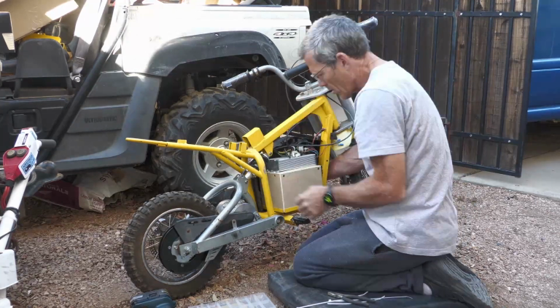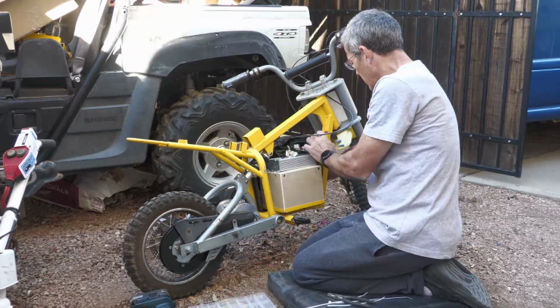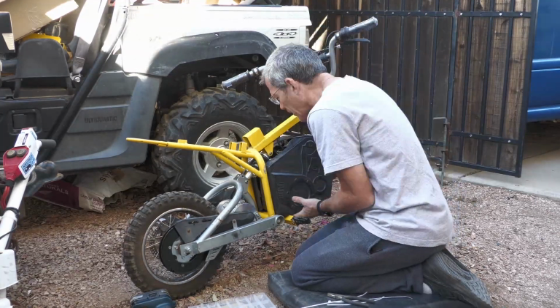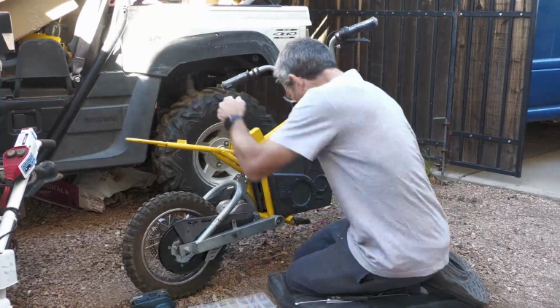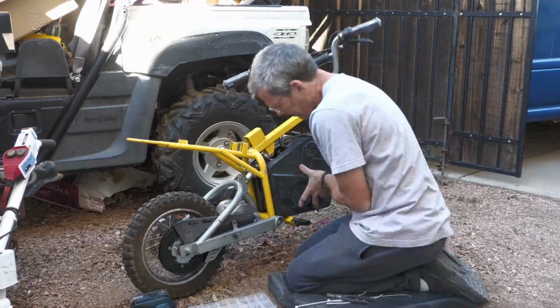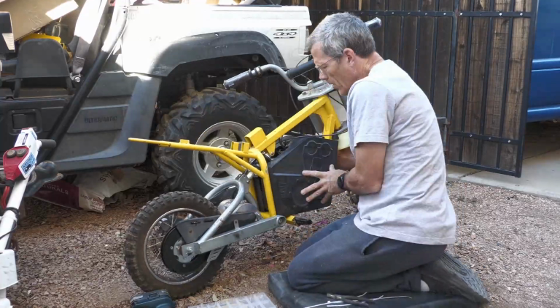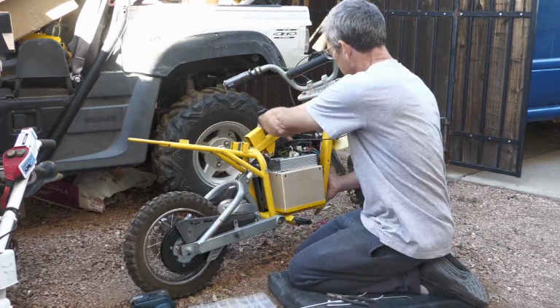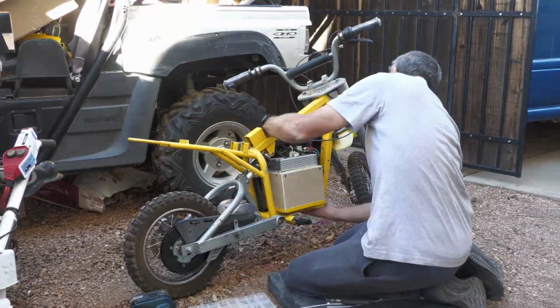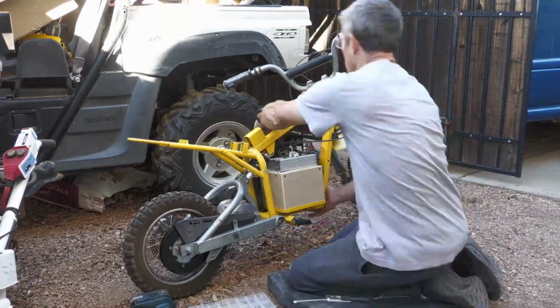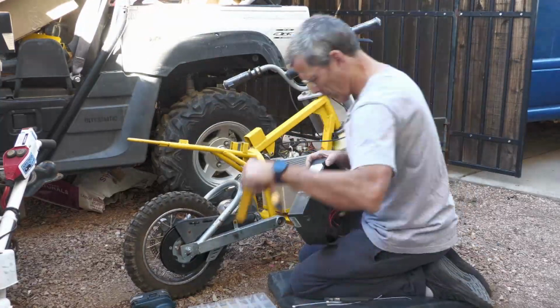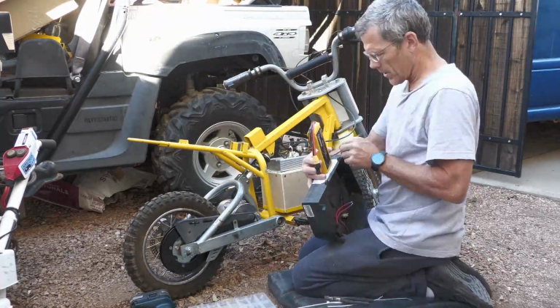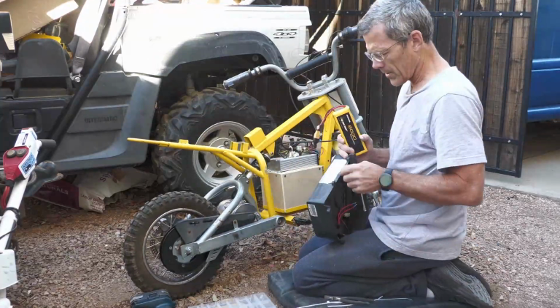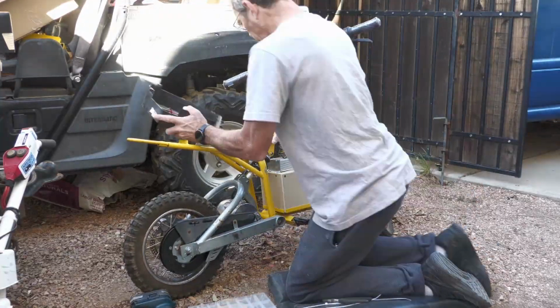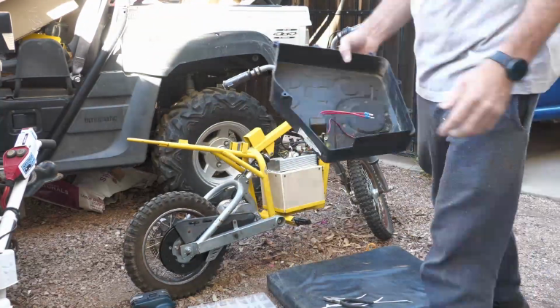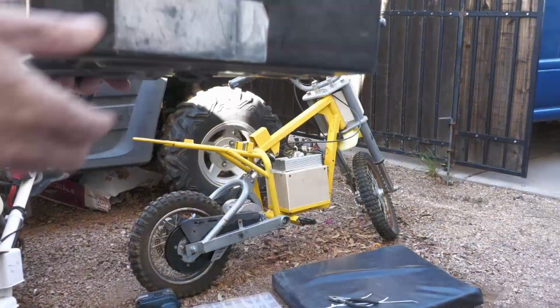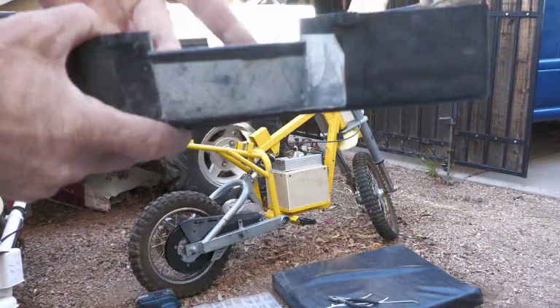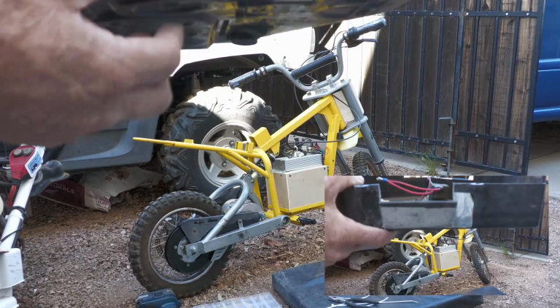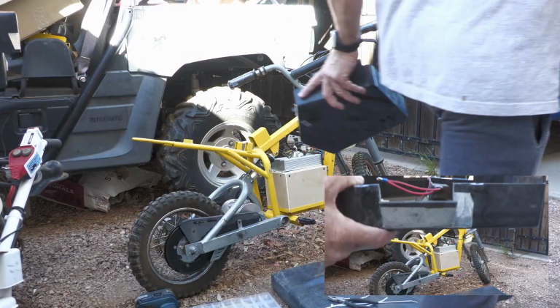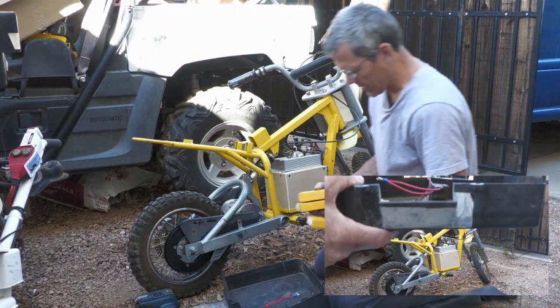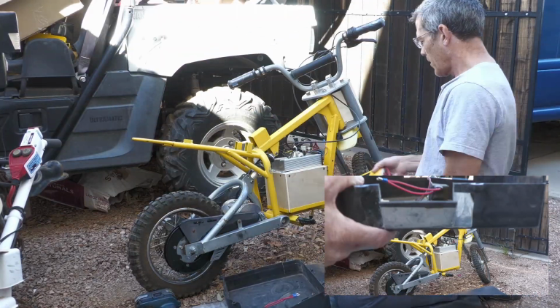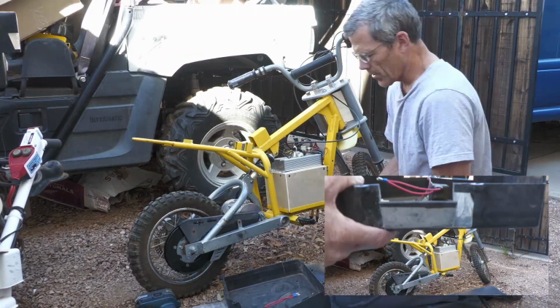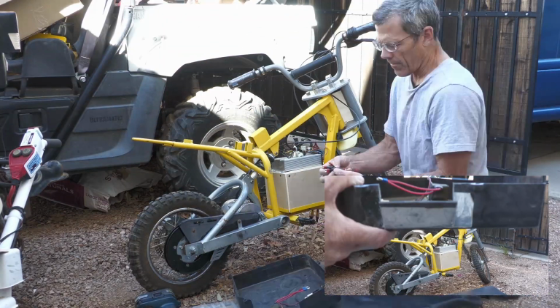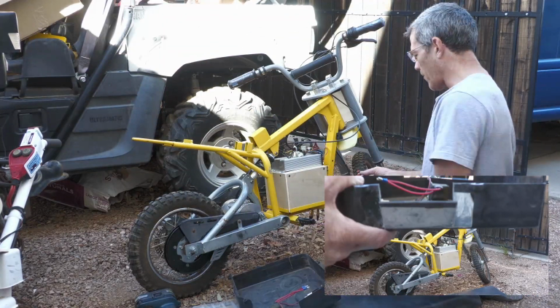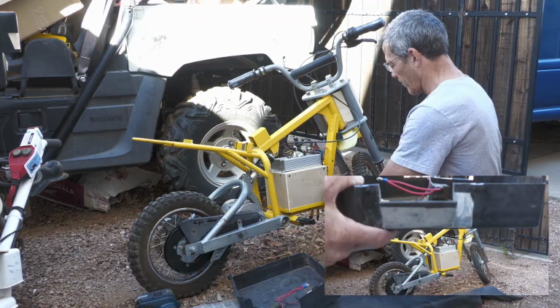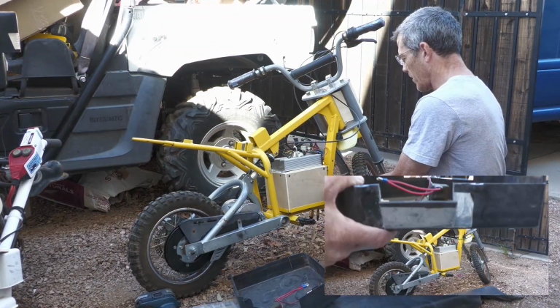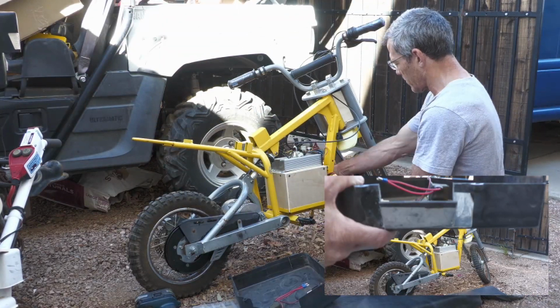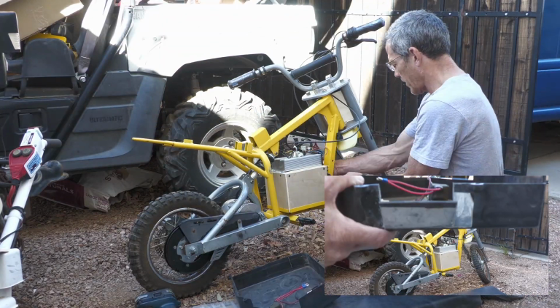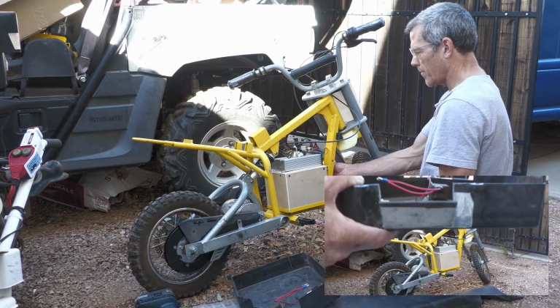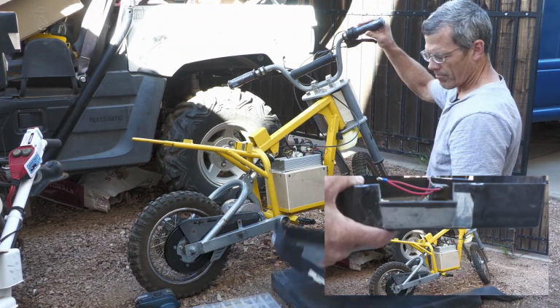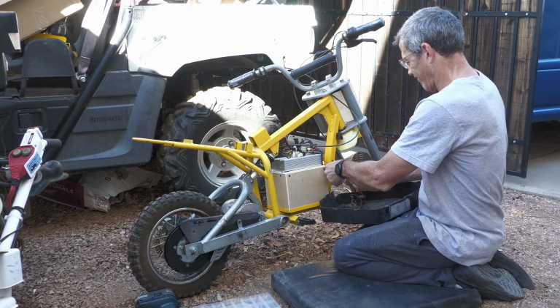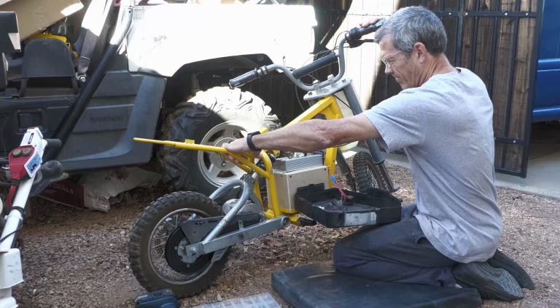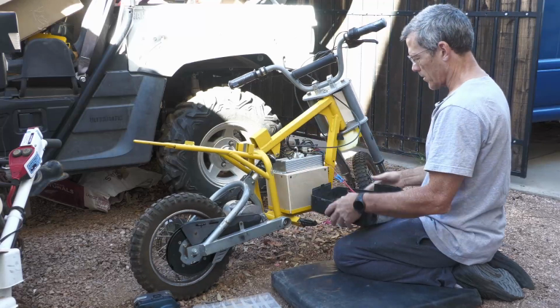After I made sure everything fit and was going to work, I went ahead and cut a little slot in the side of the case — you can see it there — to slide the batteries in and out of that battery box that I built.